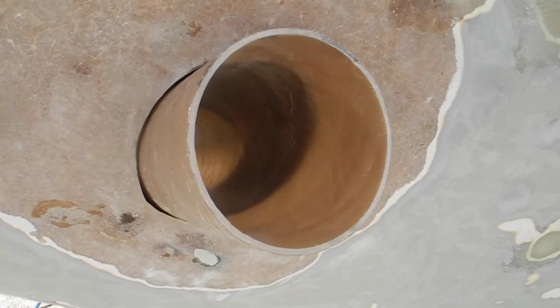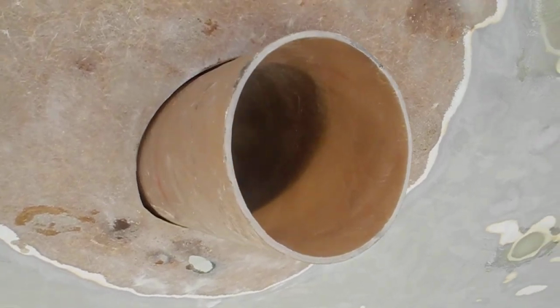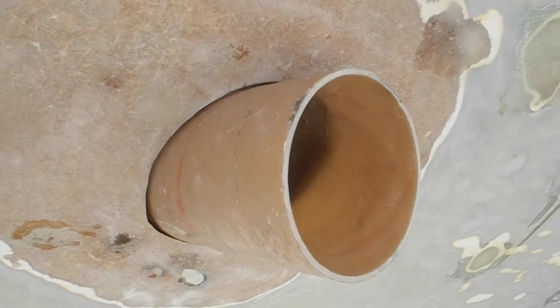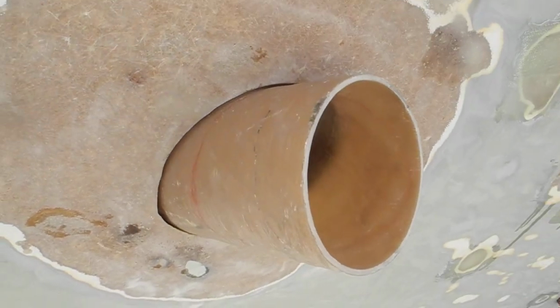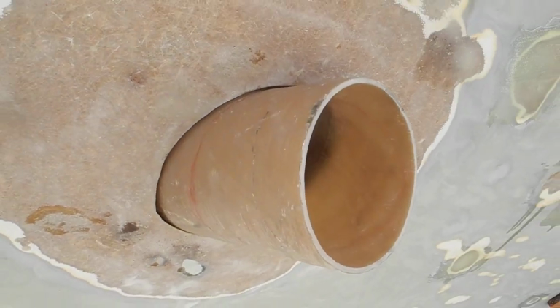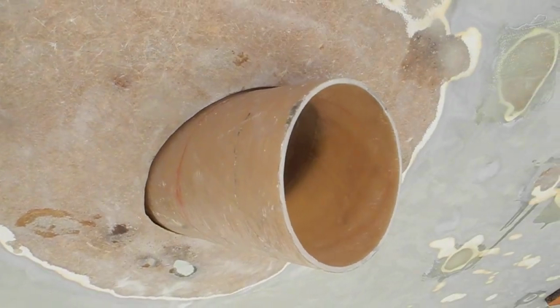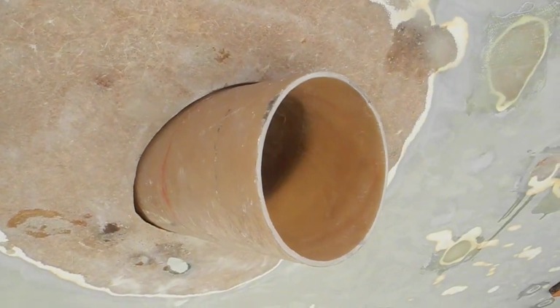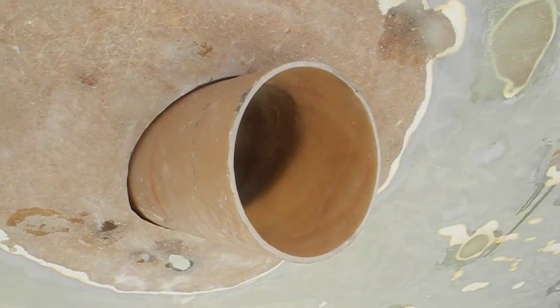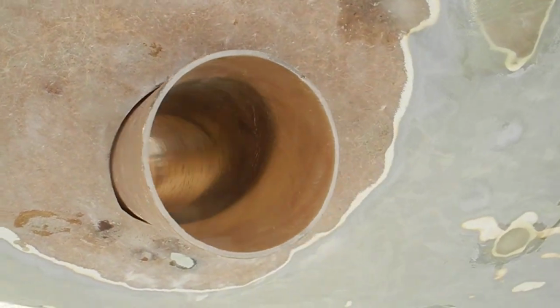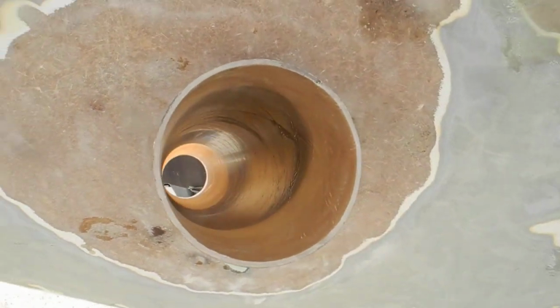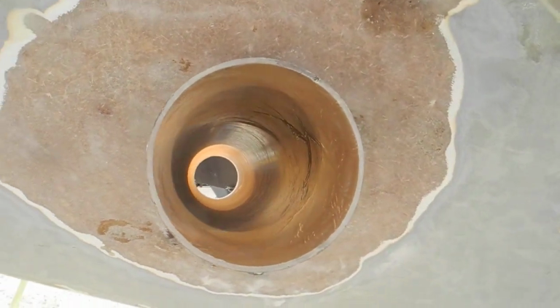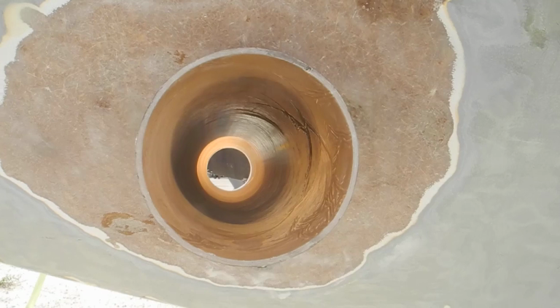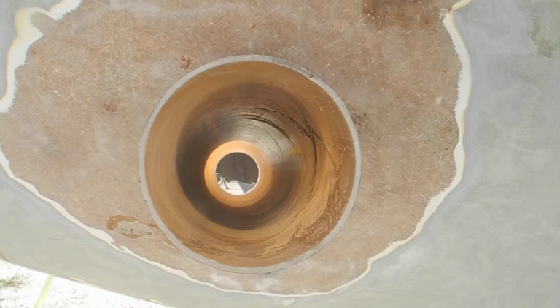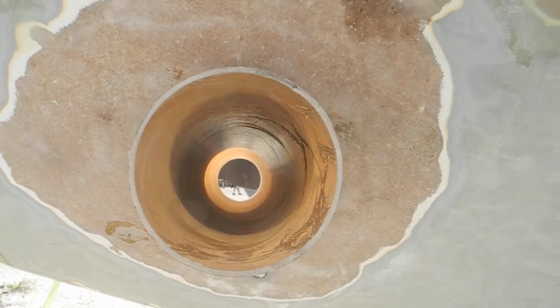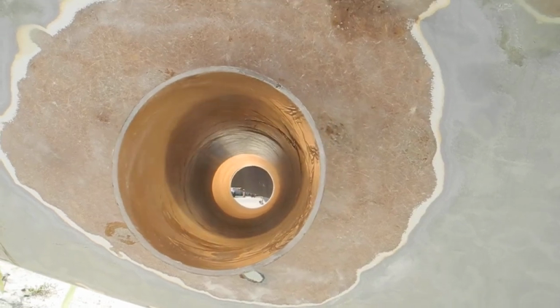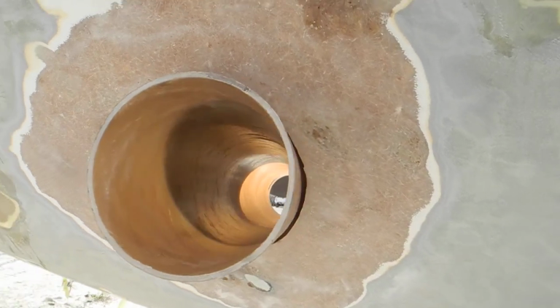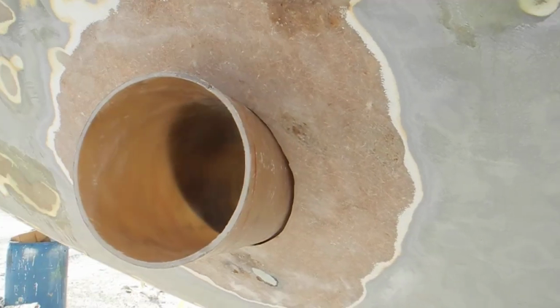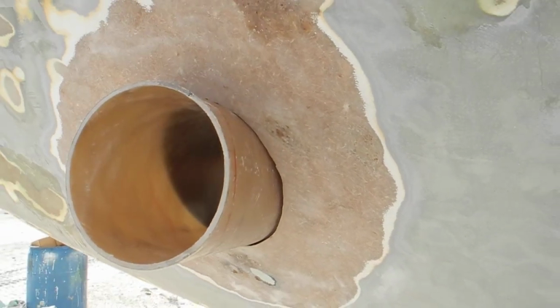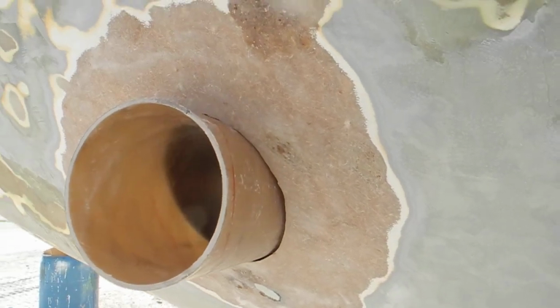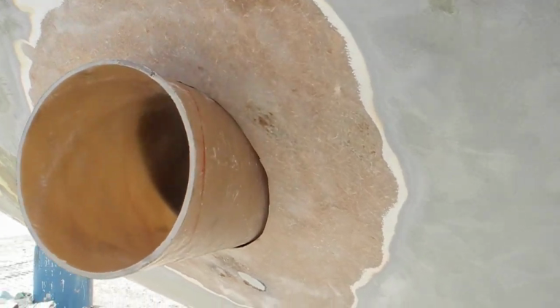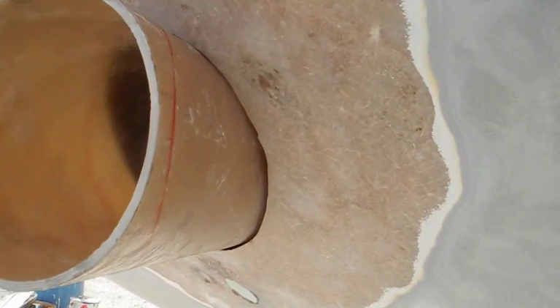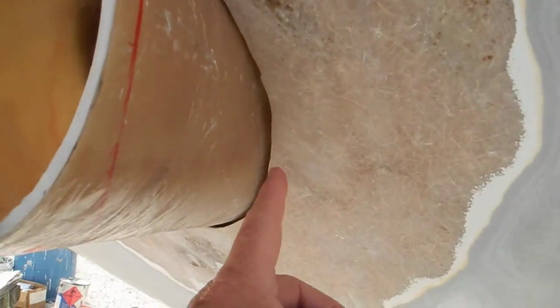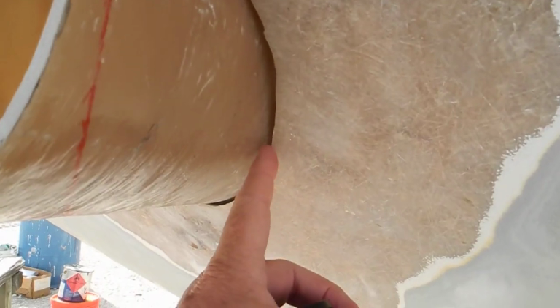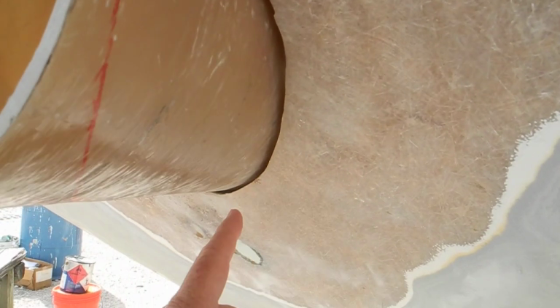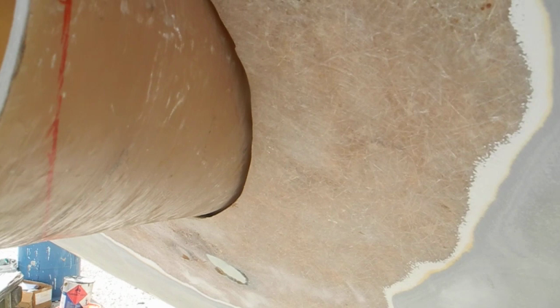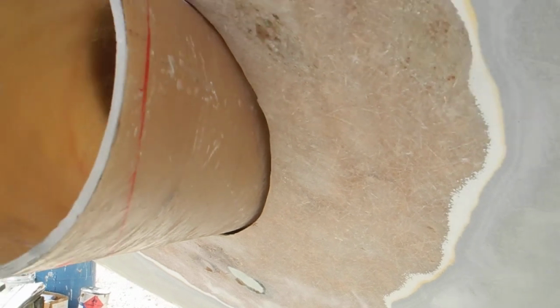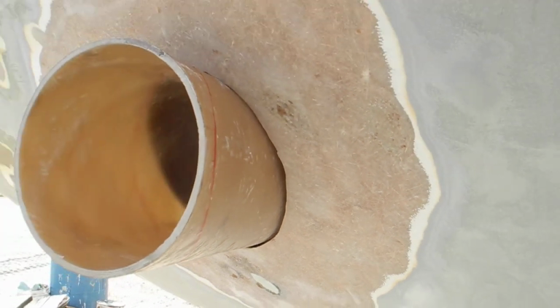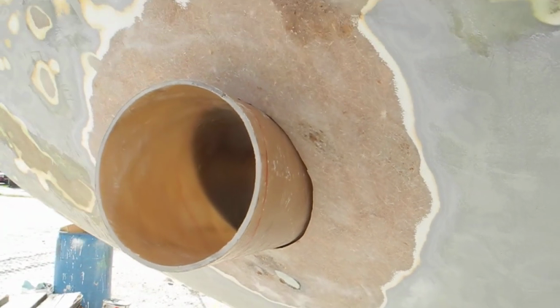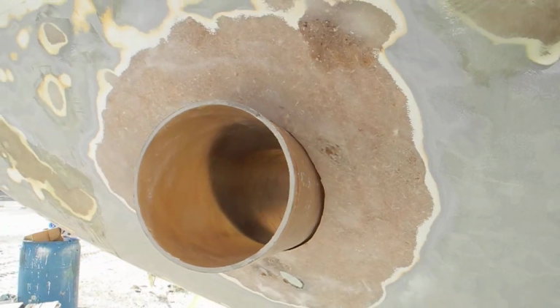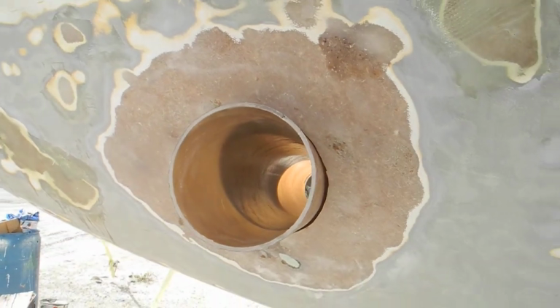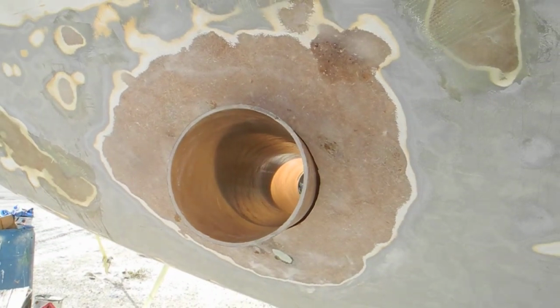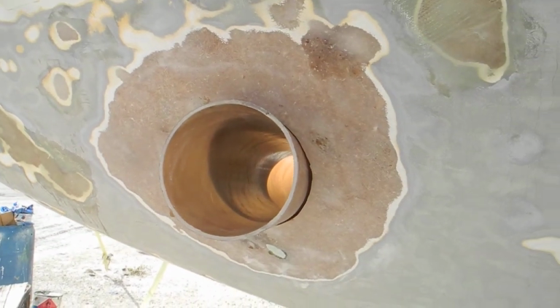You can see that the tube is sticking out here on the port side and through the tube. Then the other side of the tube — again, the hole that they had to cut out so they can install the bow thruster.